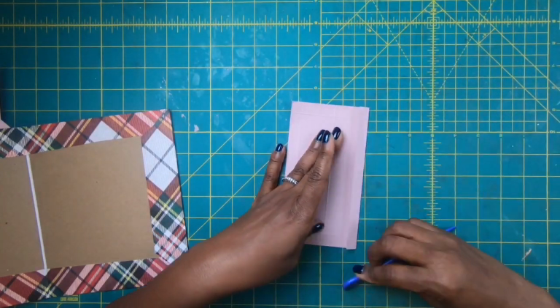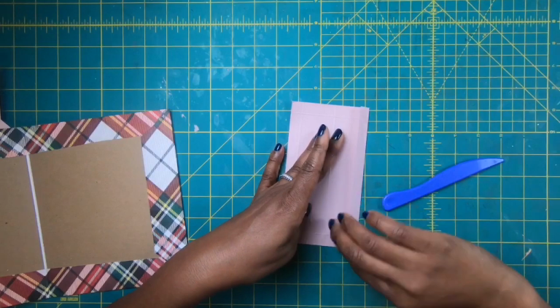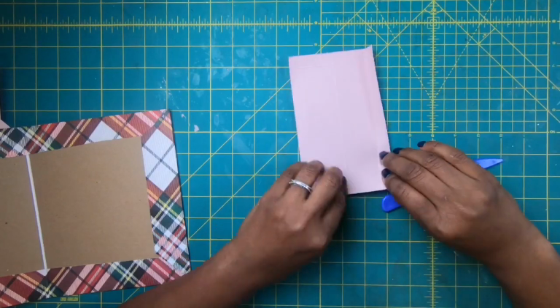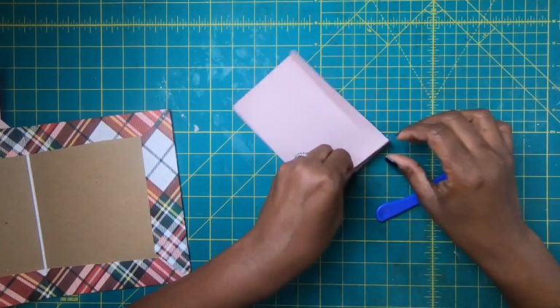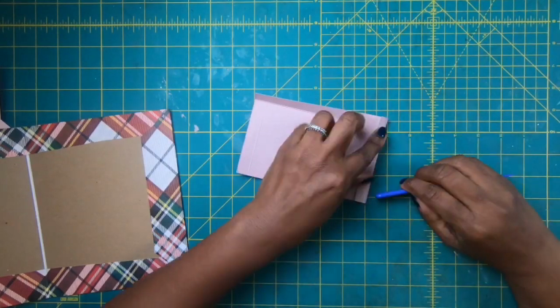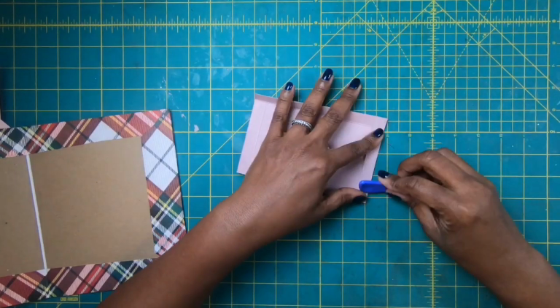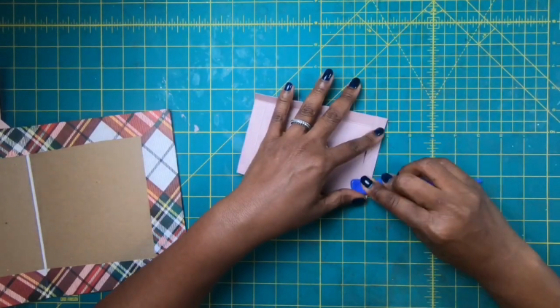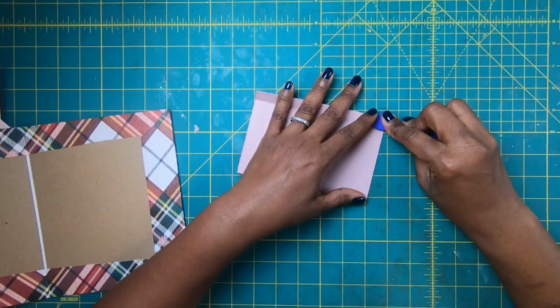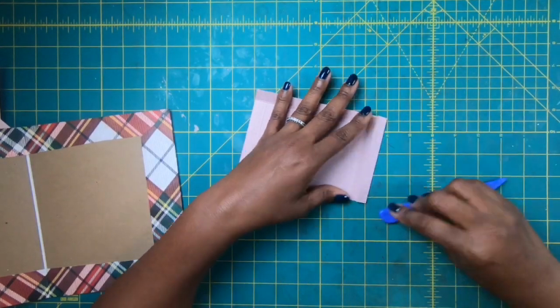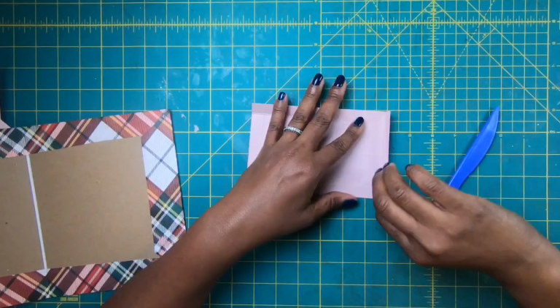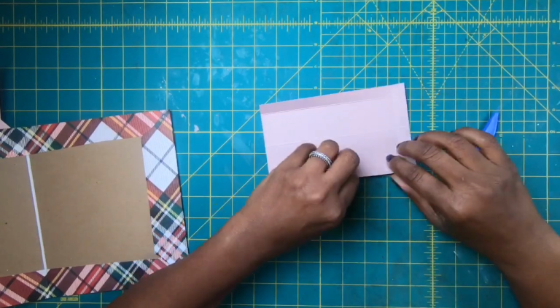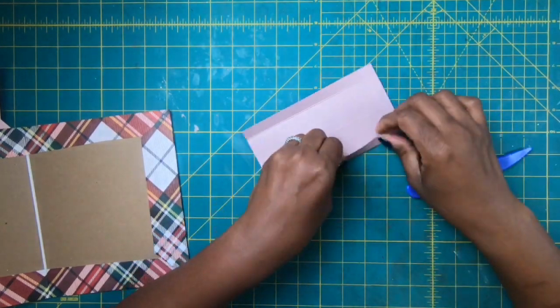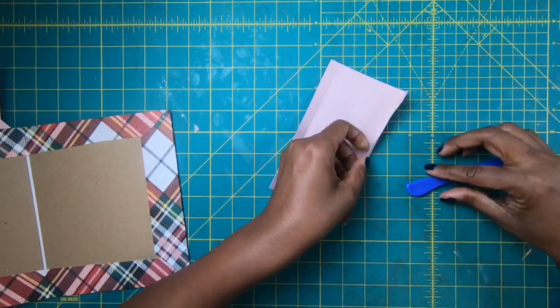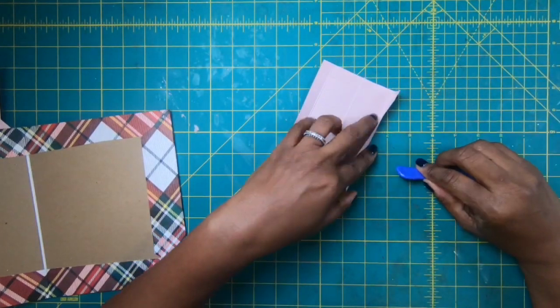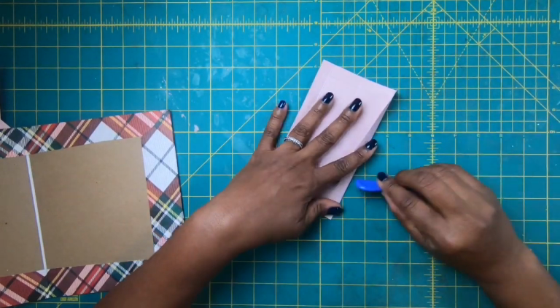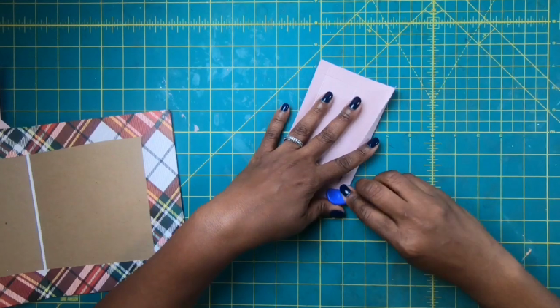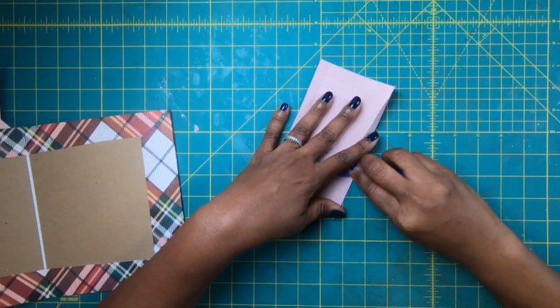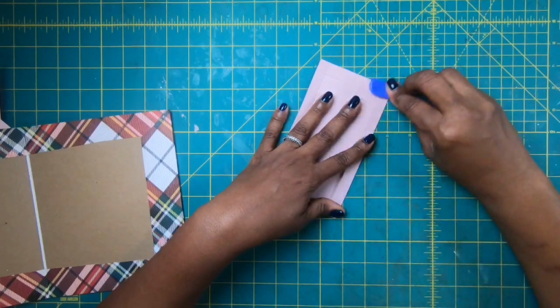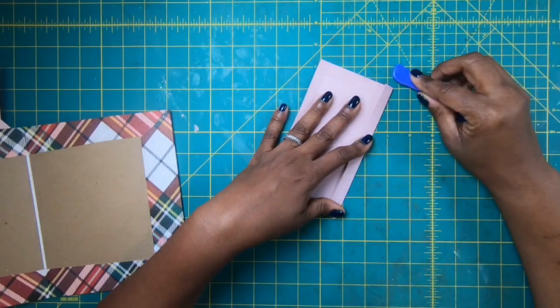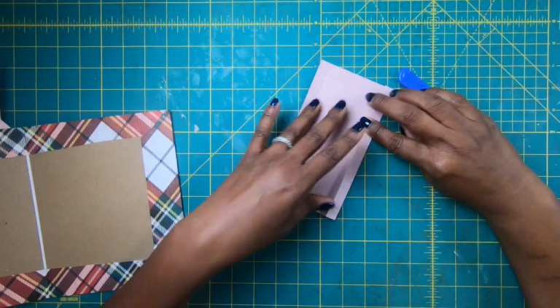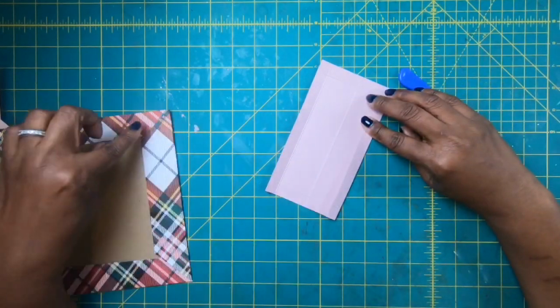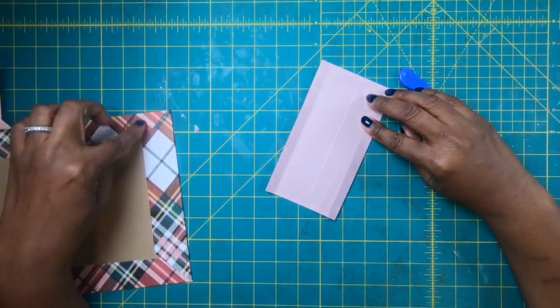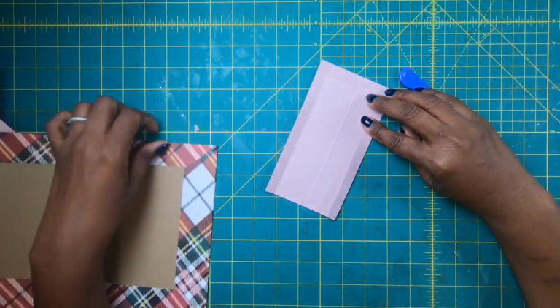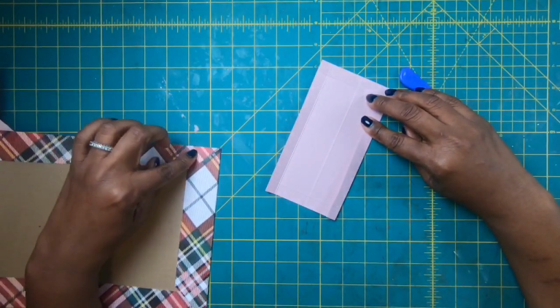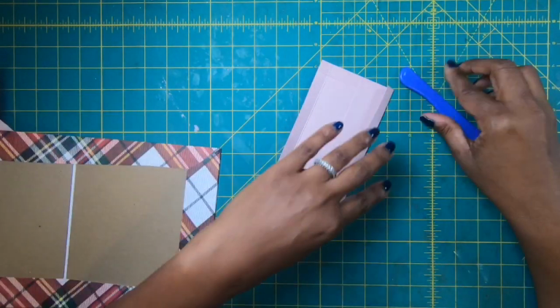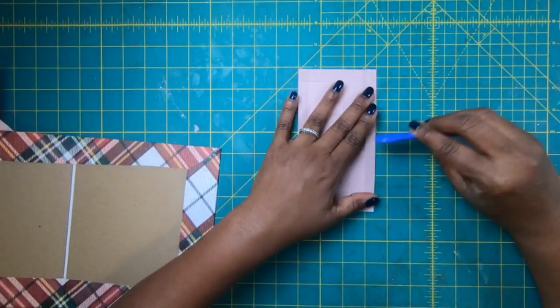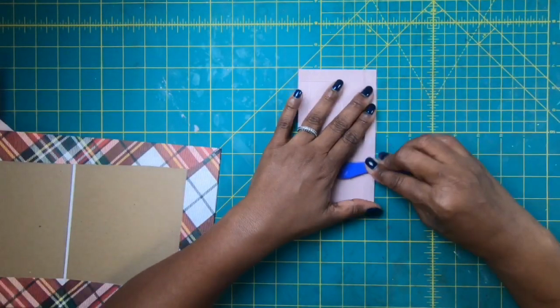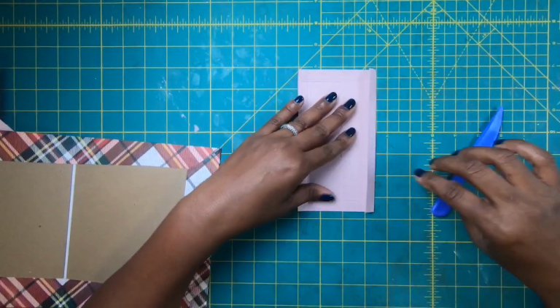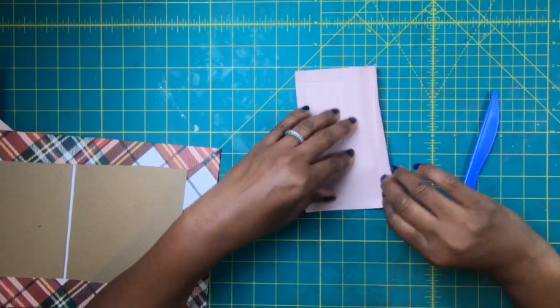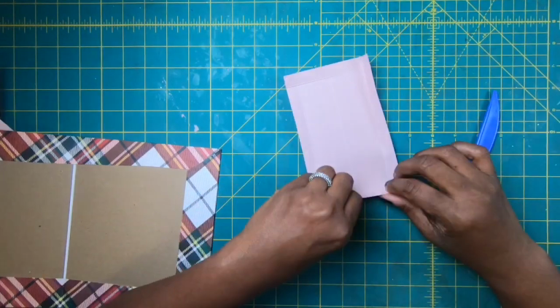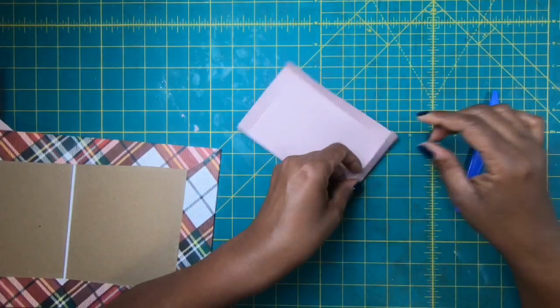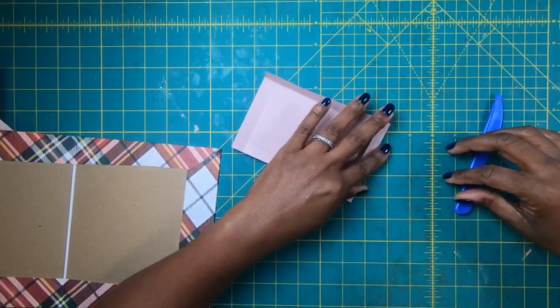I'll put my scoreboard away and come back to fold and burnish my scores. I chose this color because I think it really picks up the pink that's in this plaid — I think it's very pretty.